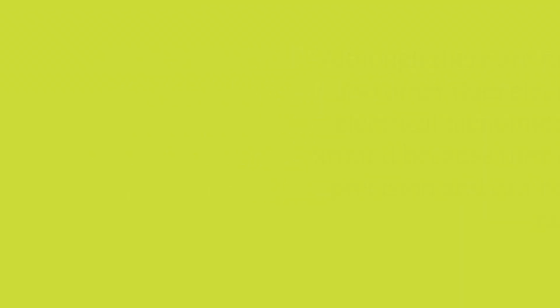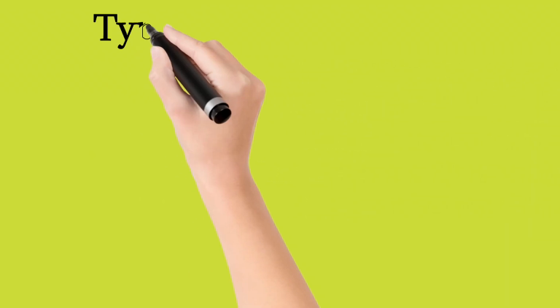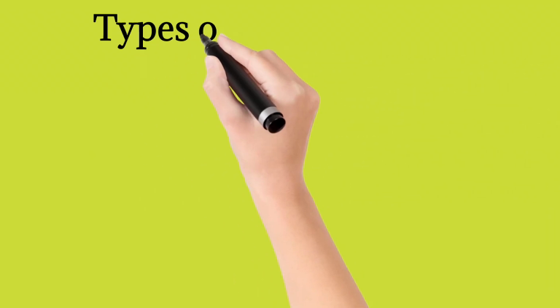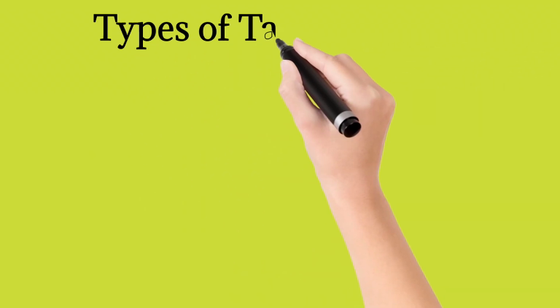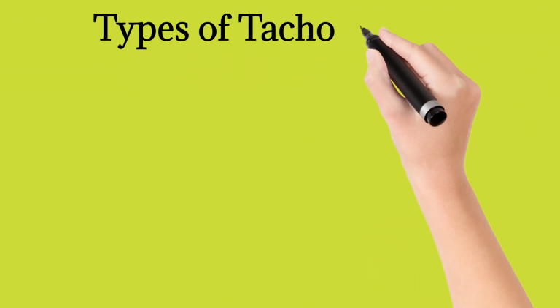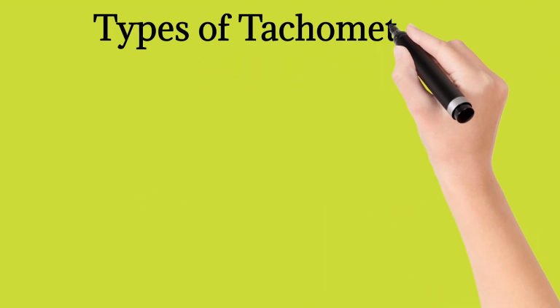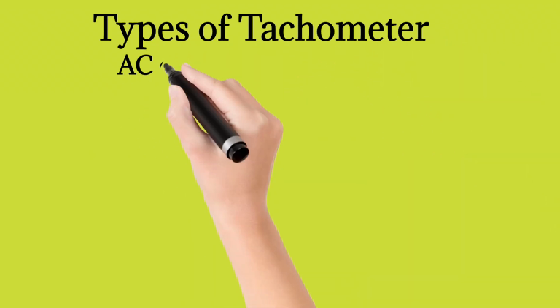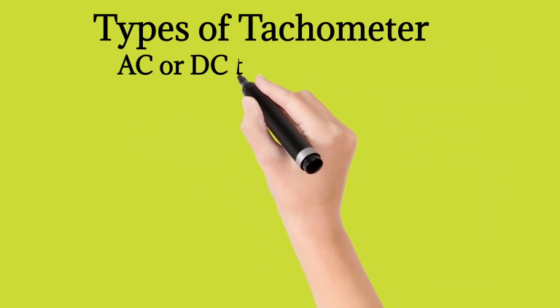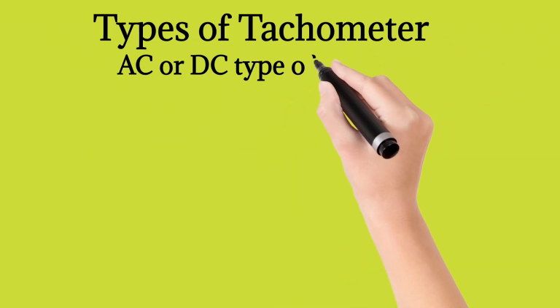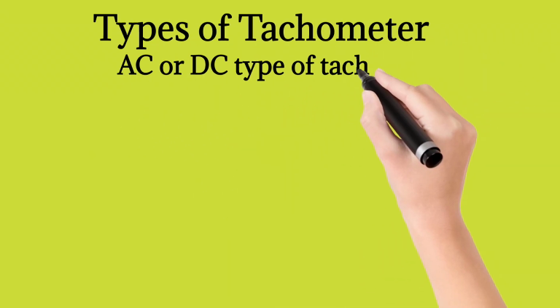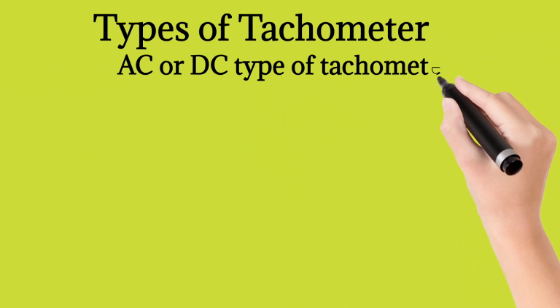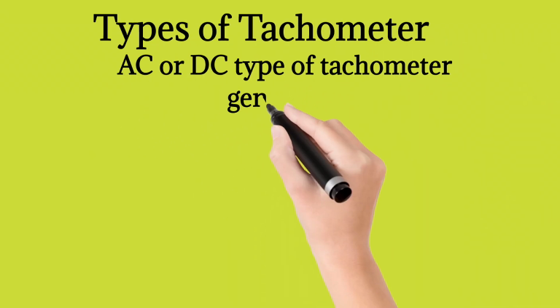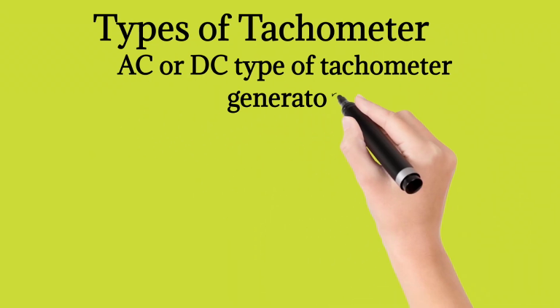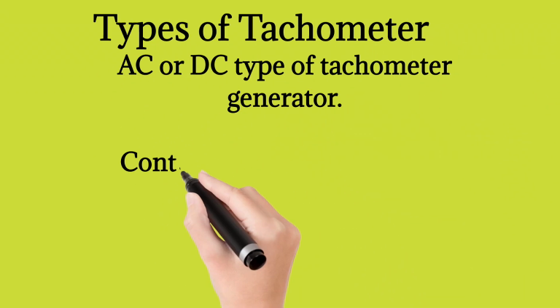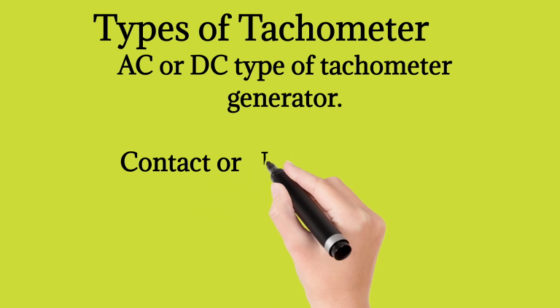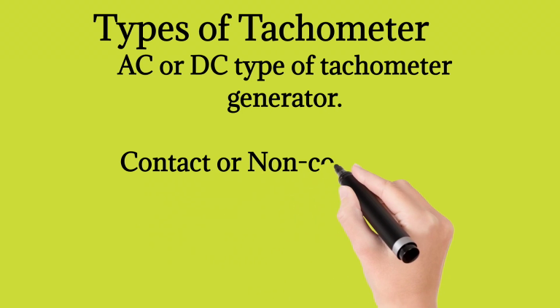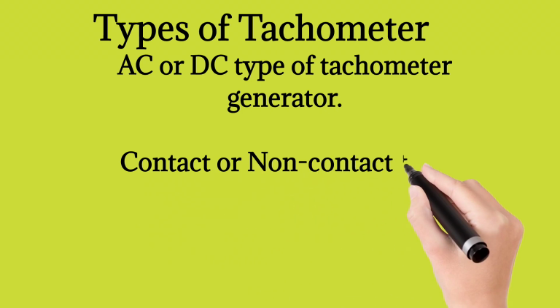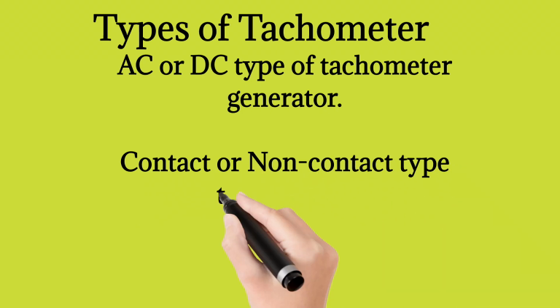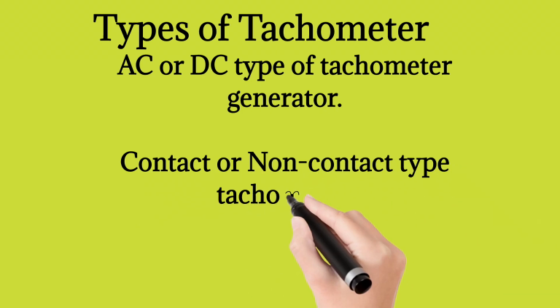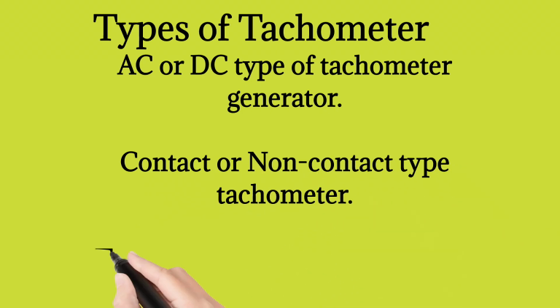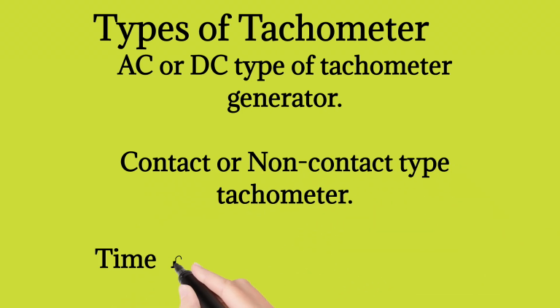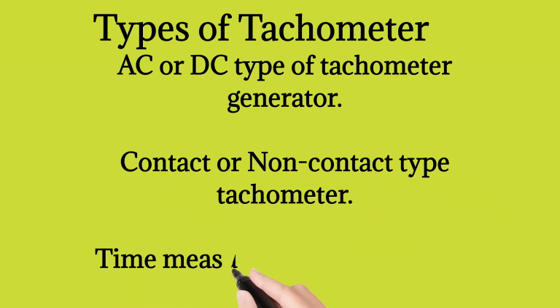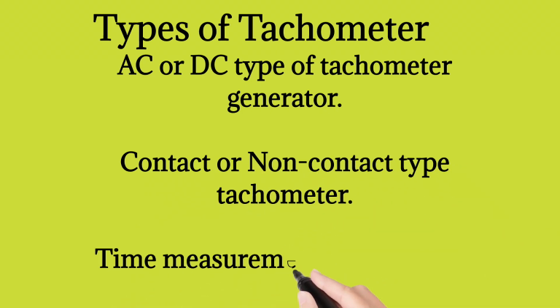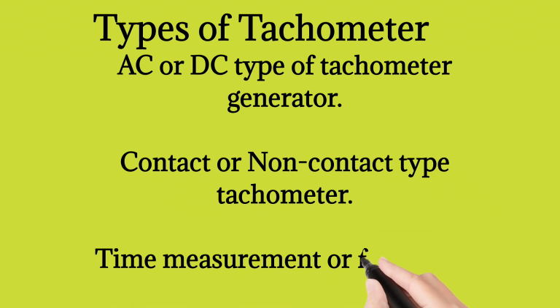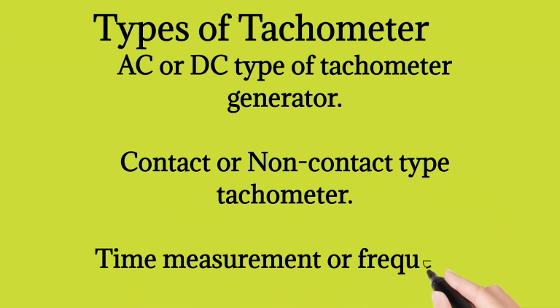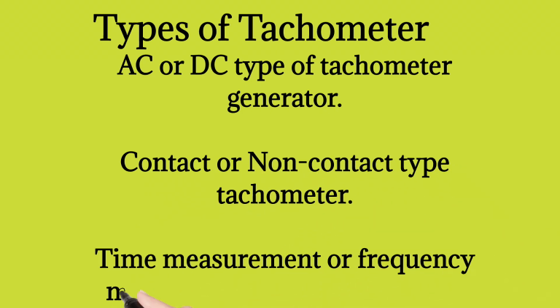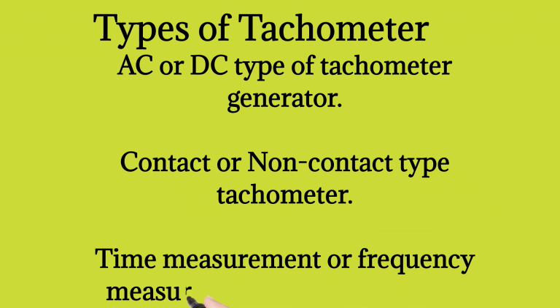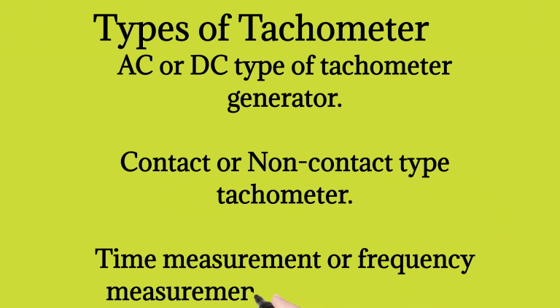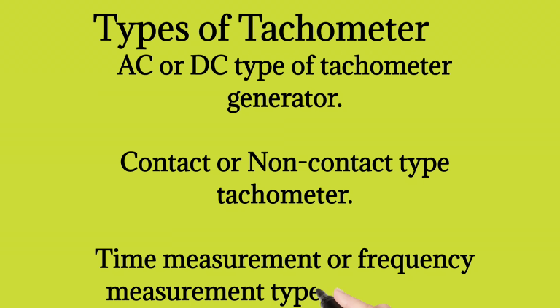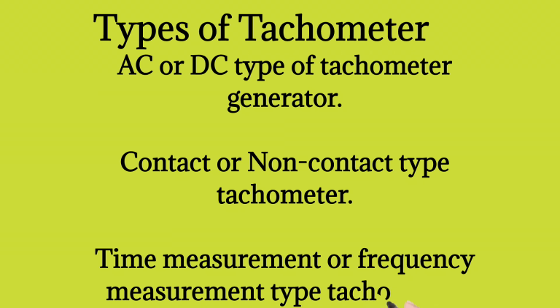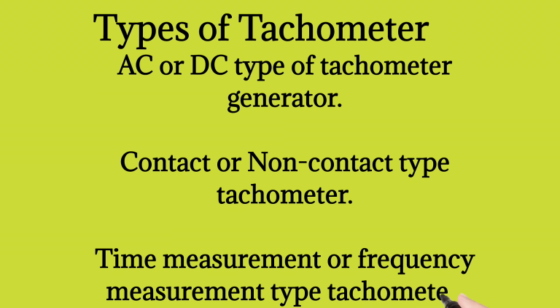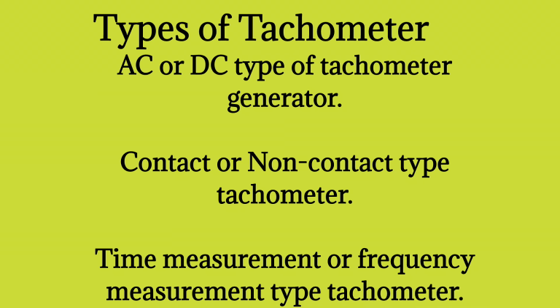Types of tachometer: AC or DC type tachometer generator, contact or non-contact type tachometer, and time measurement or frequency measurement type tachometer.